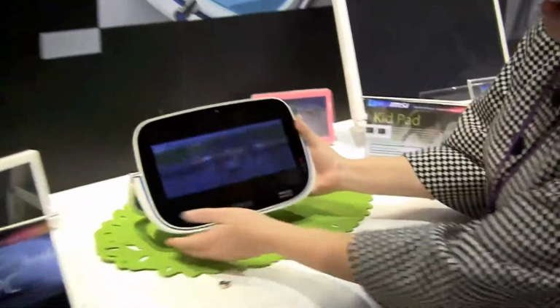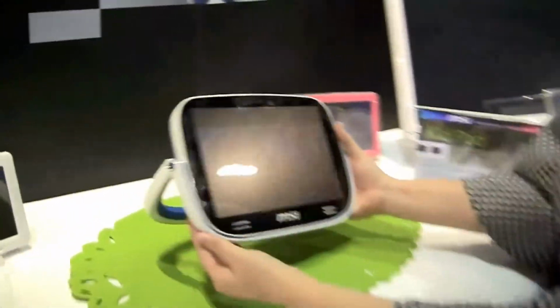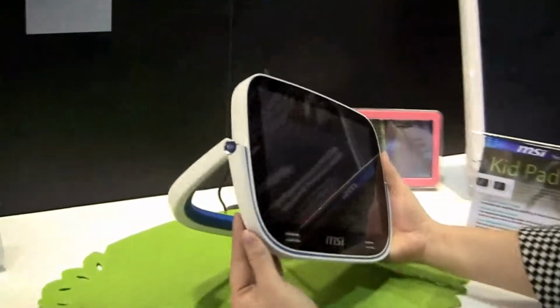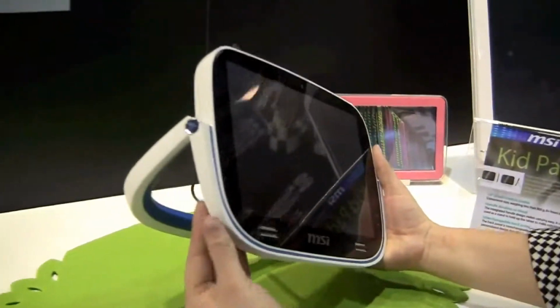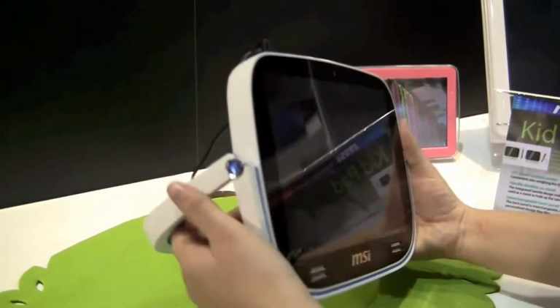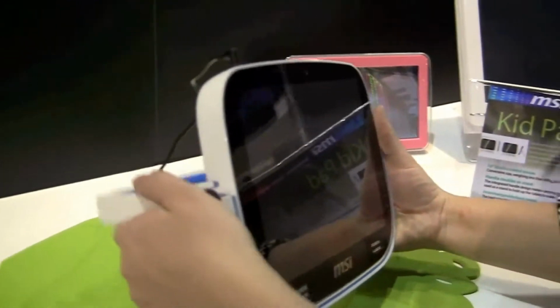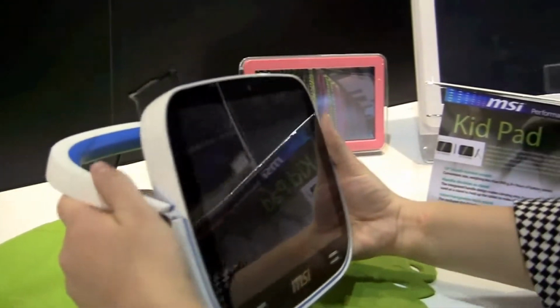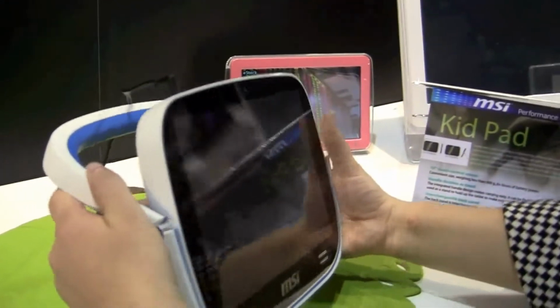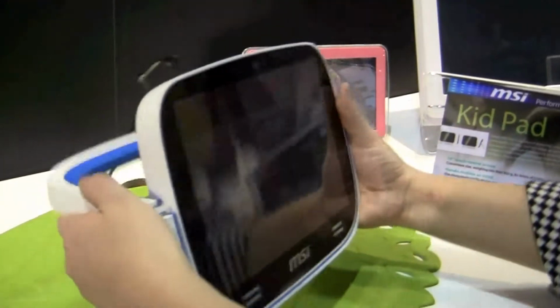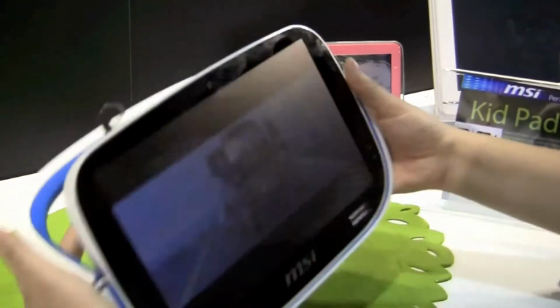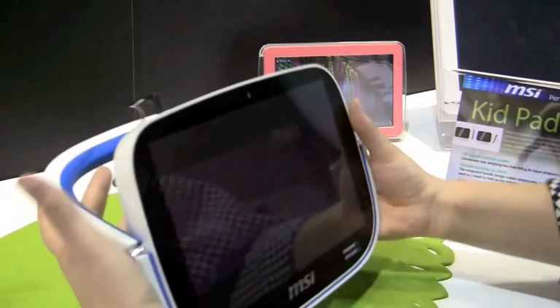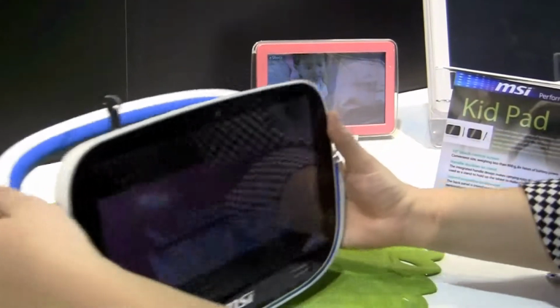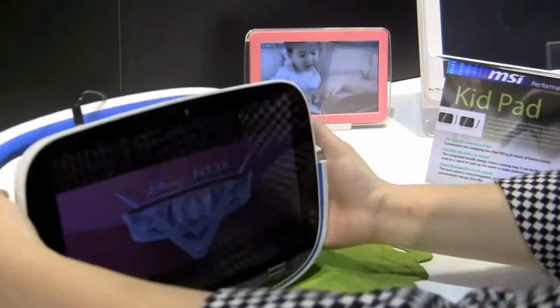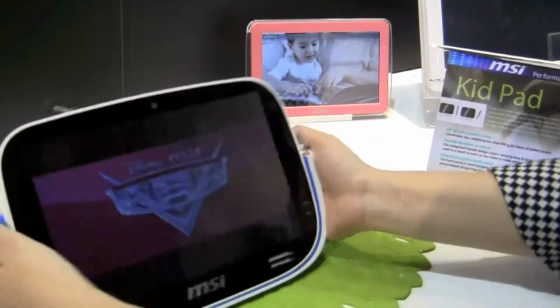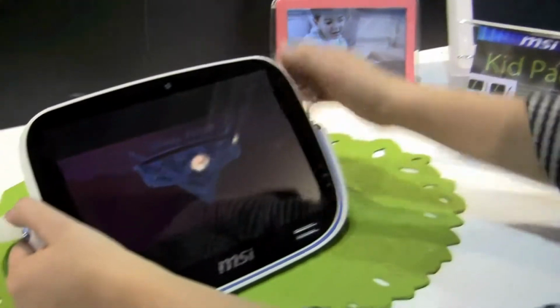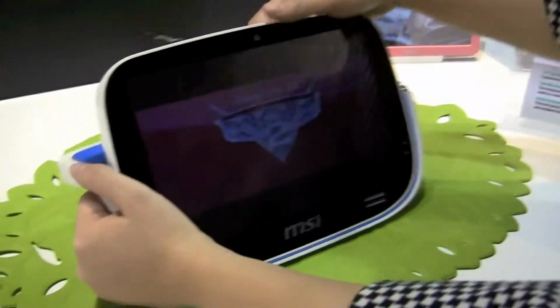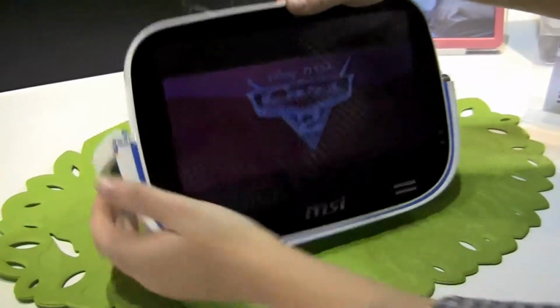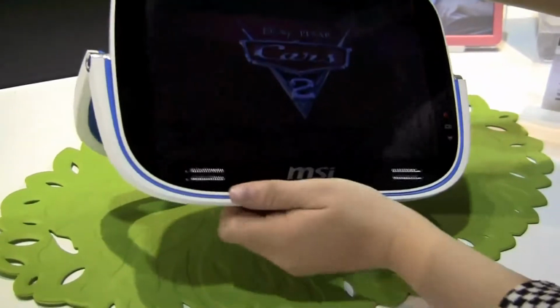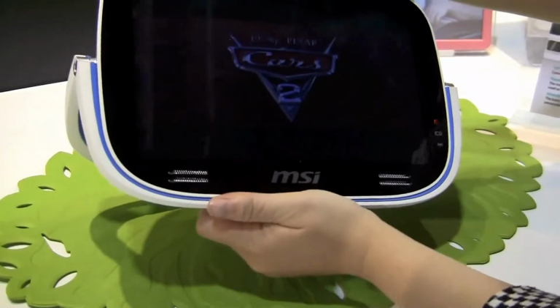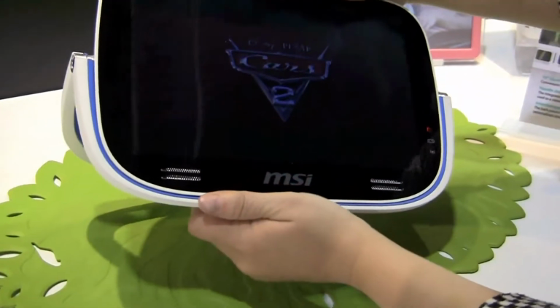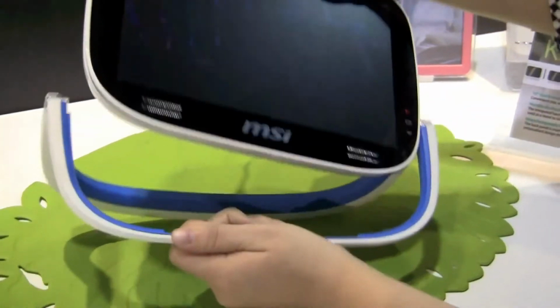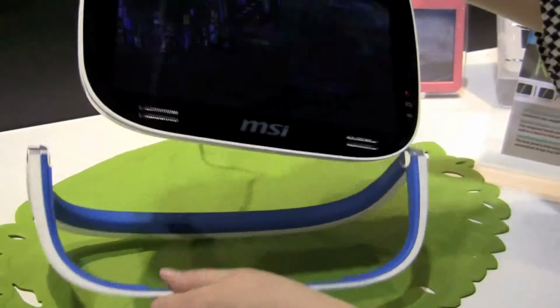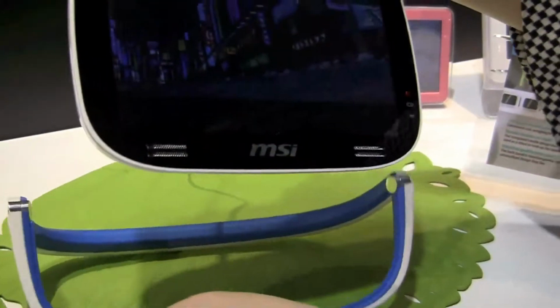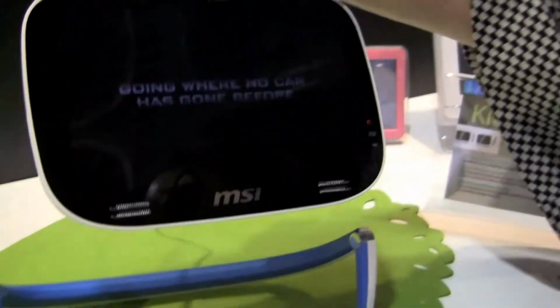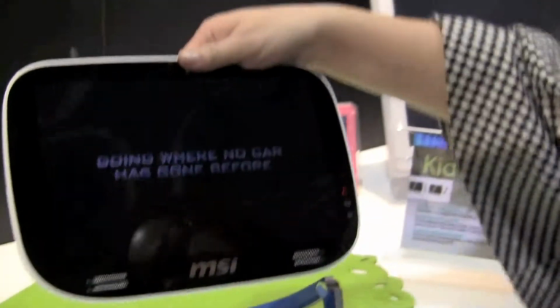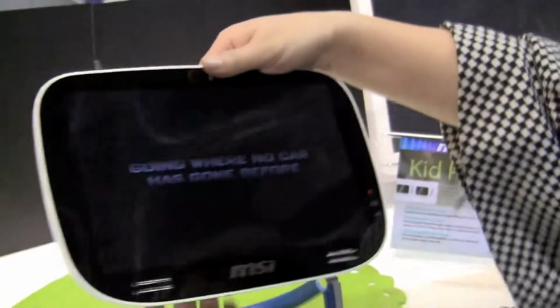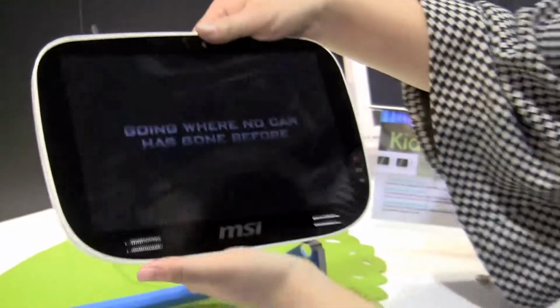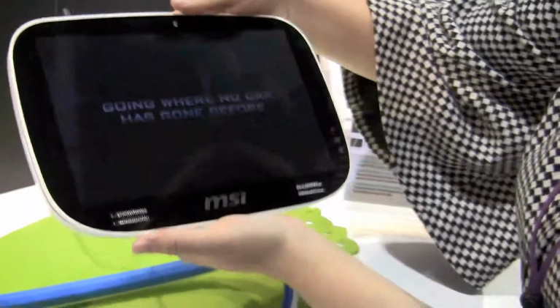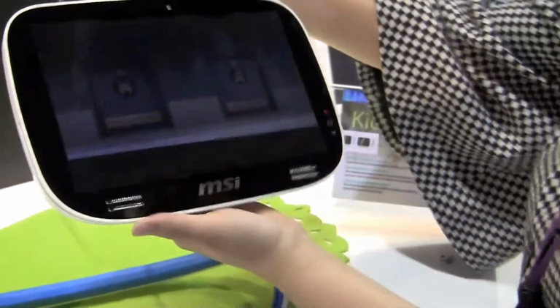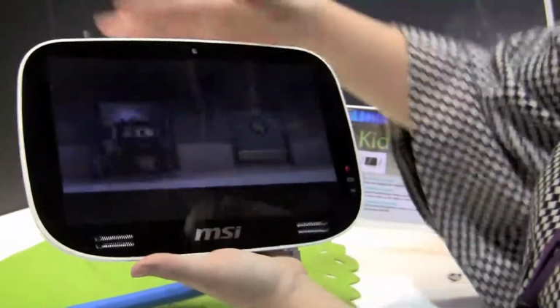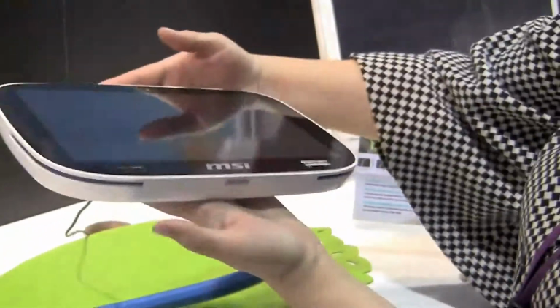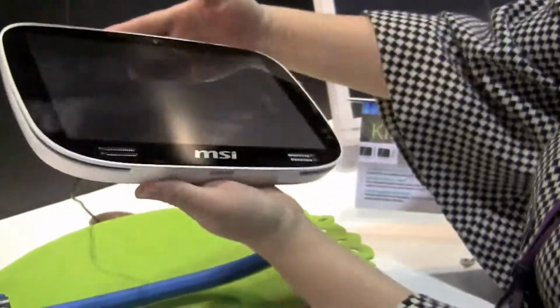Because it comes with a stand, so you can flip it around and lay it down. It also comes out. It's obviously a reference design, still in one piece though.